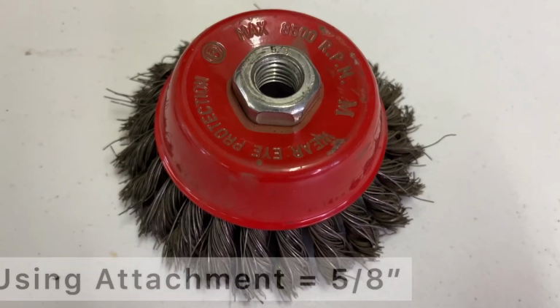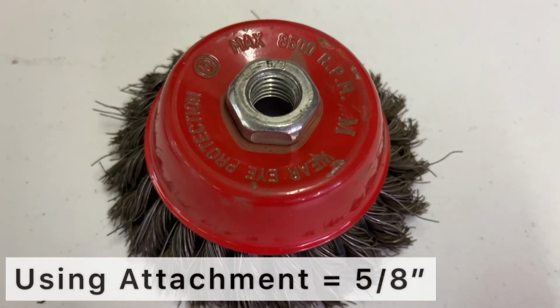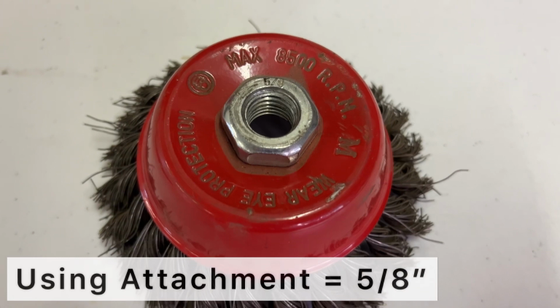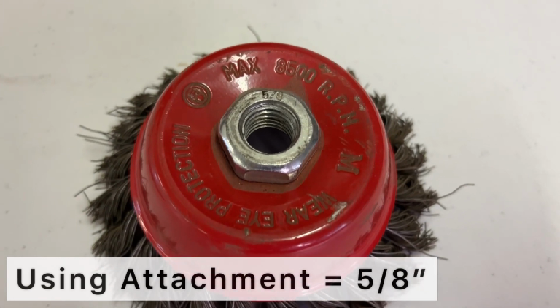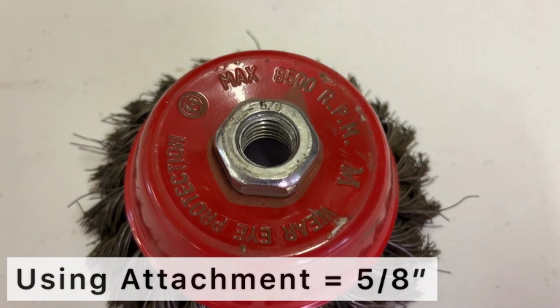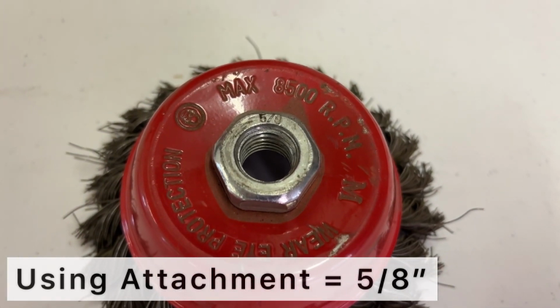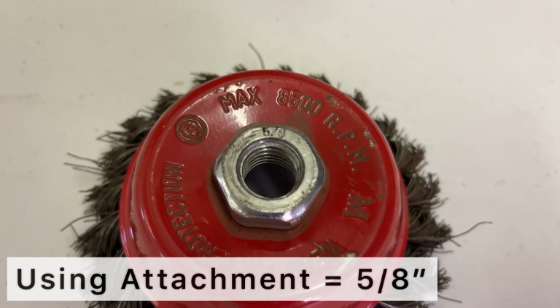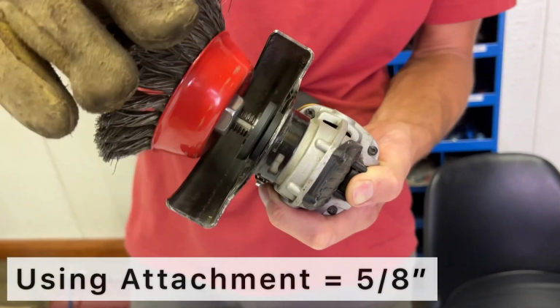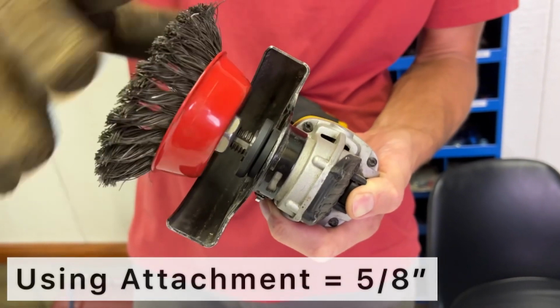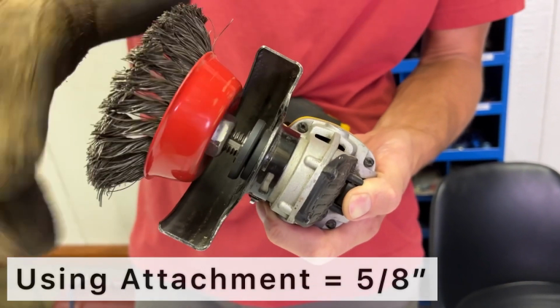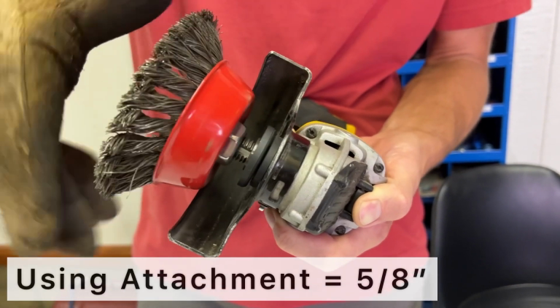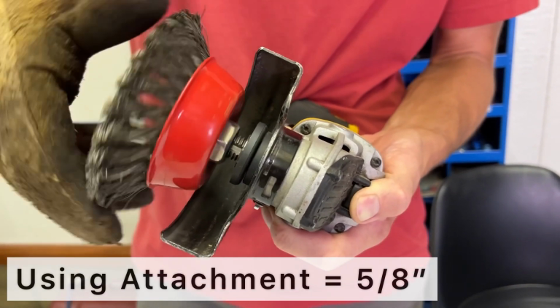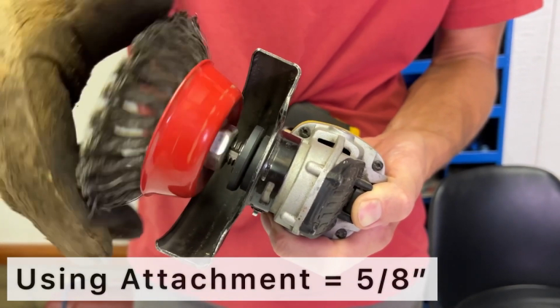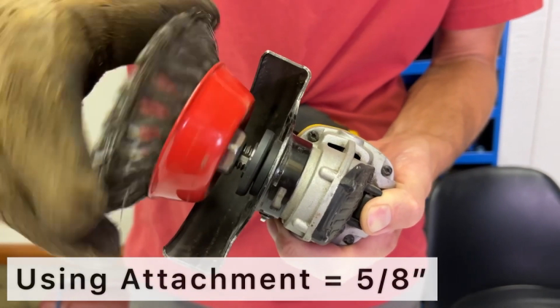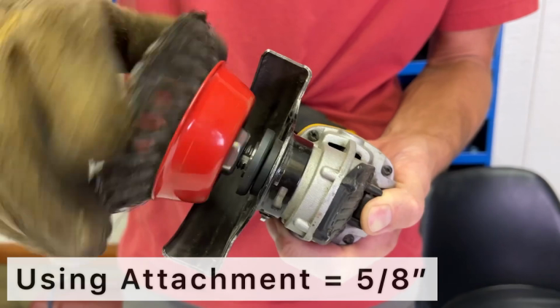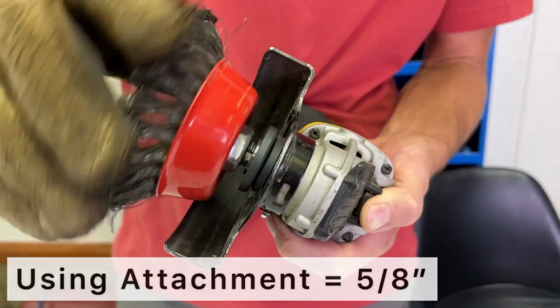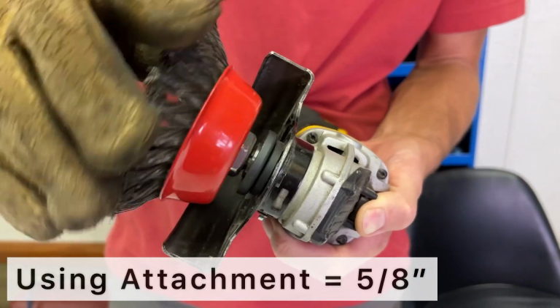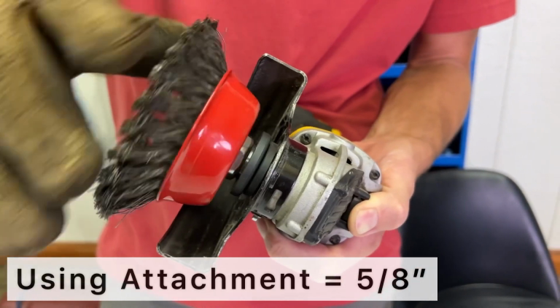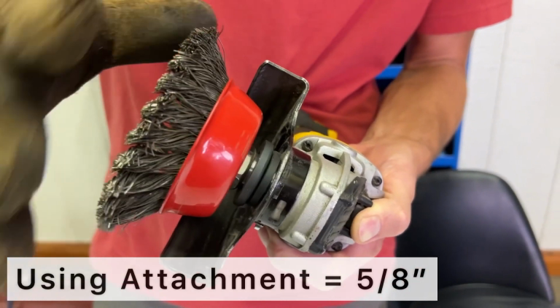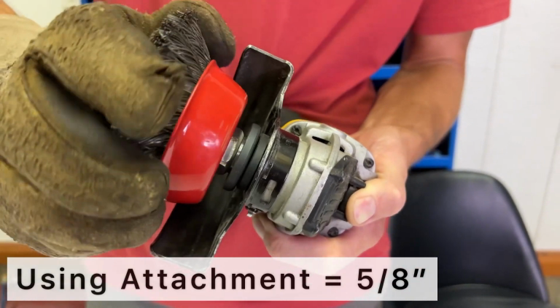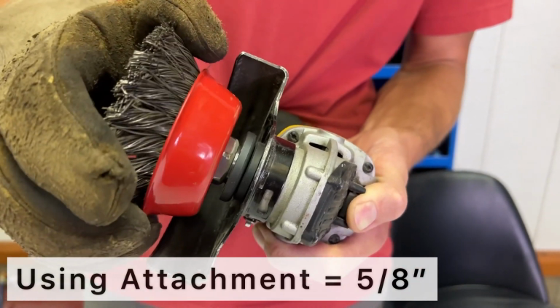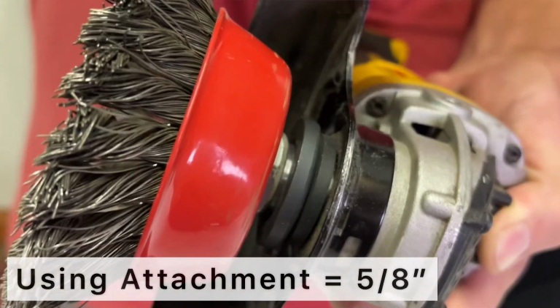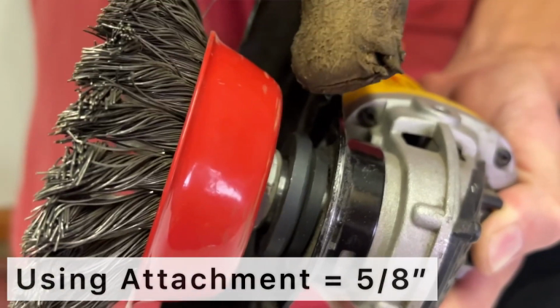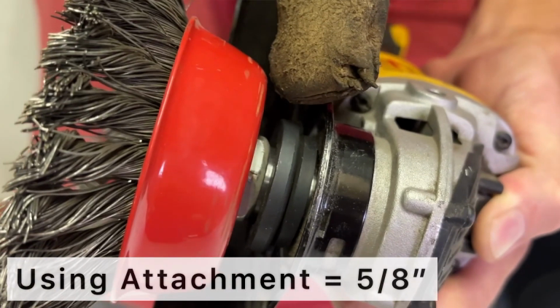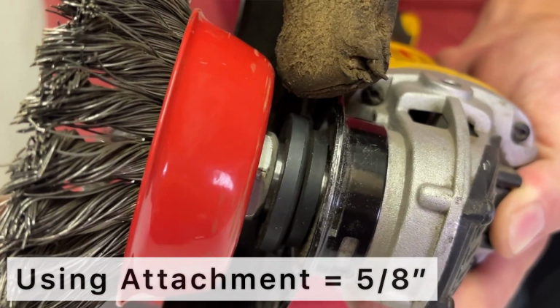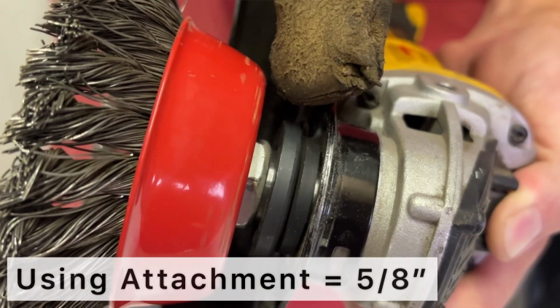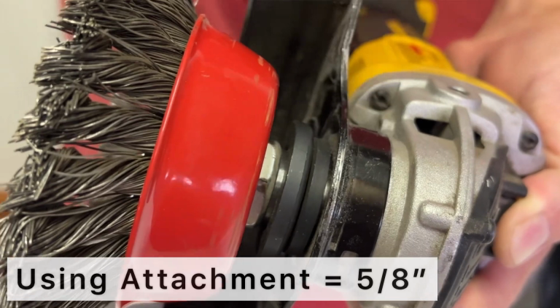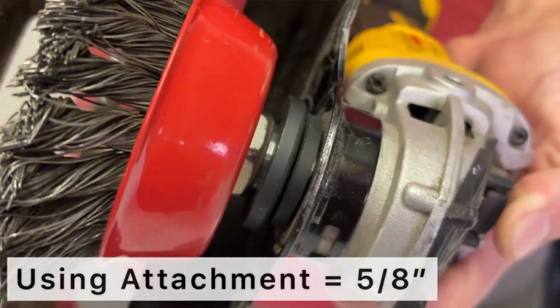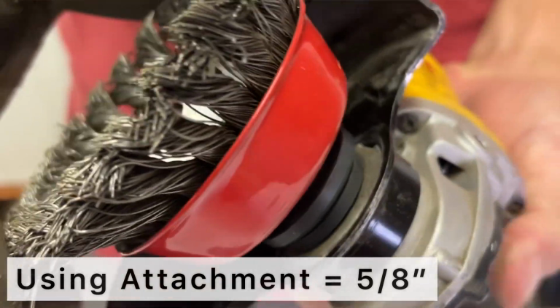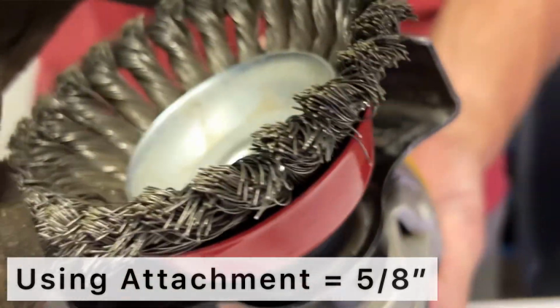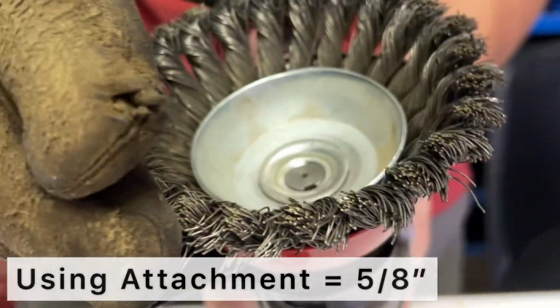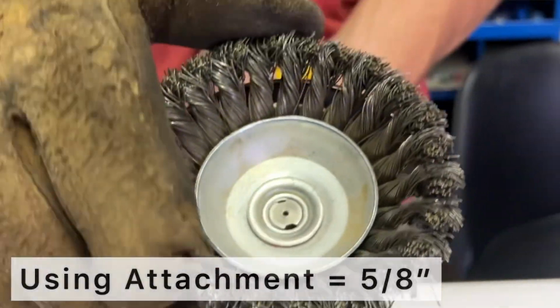If you're using an attachment that threads onto the grinder's arbor, then you'll use an attachment with 5/8 inch threads. When you screw it down, it will sit flush against the bottom of the threads. It will not touch the flat washer. You will not use a nut when the attachment threads onto the grinder.